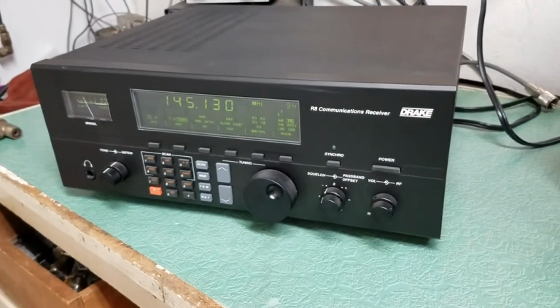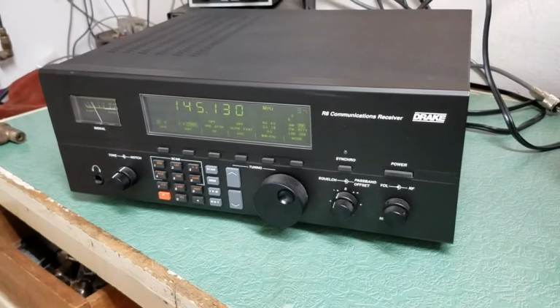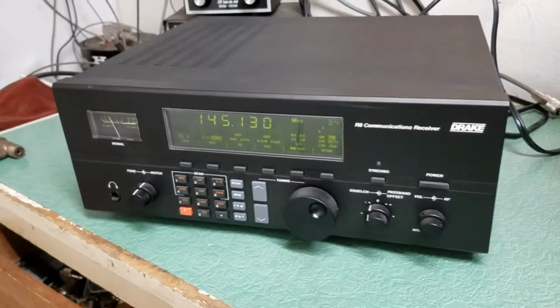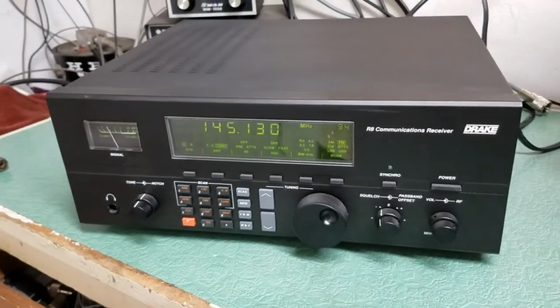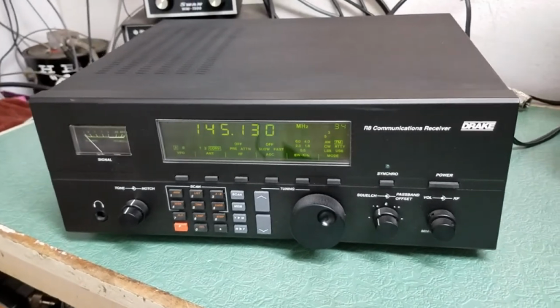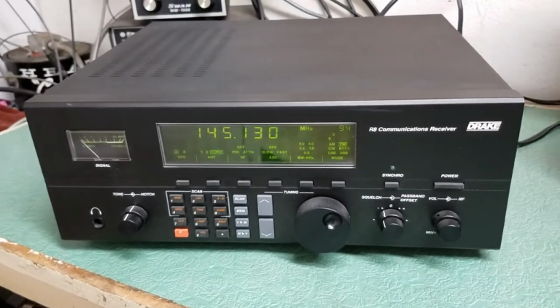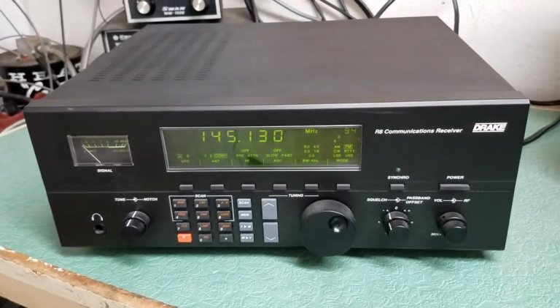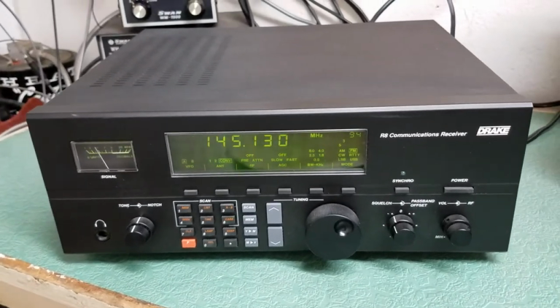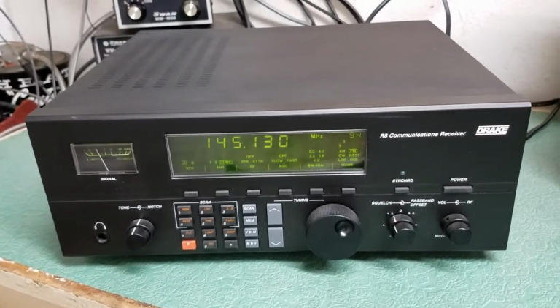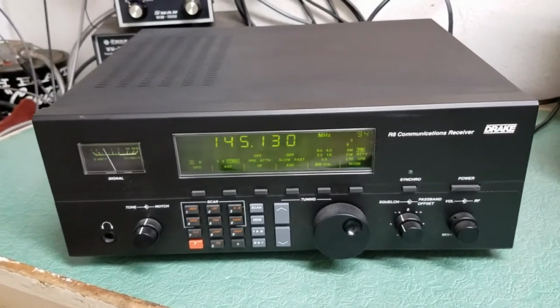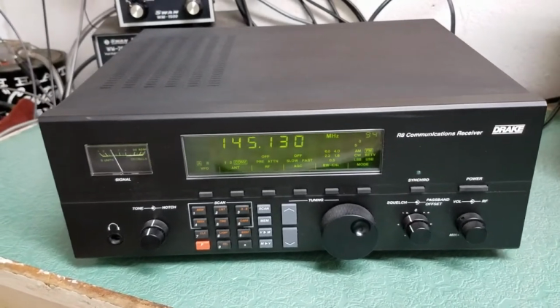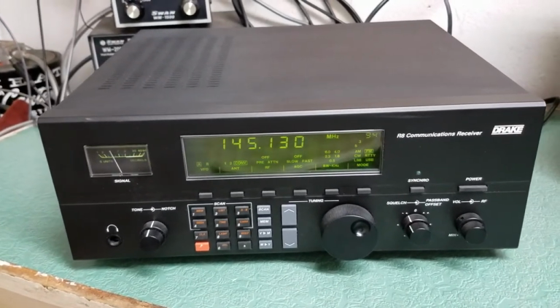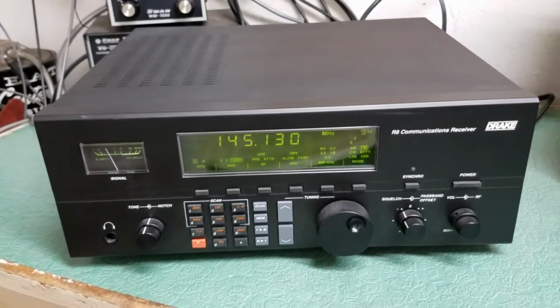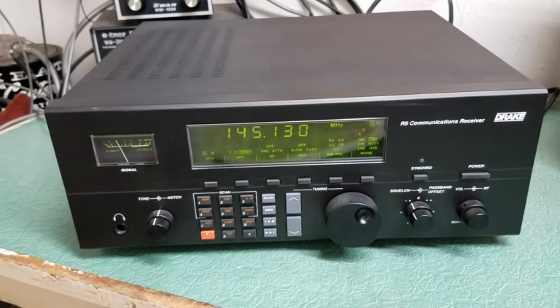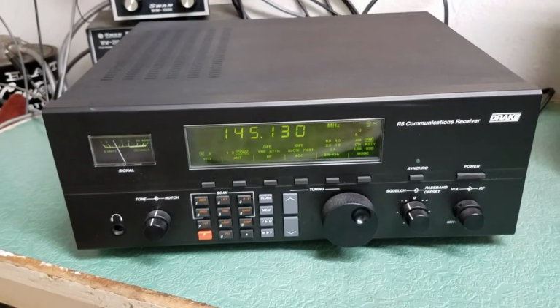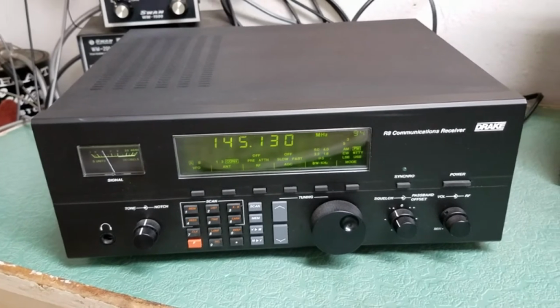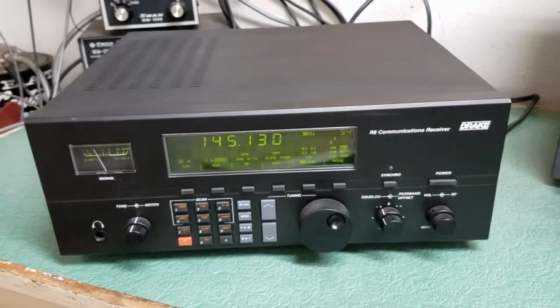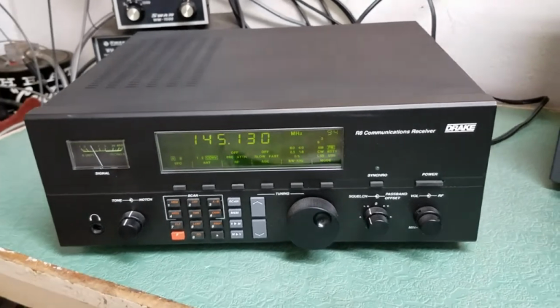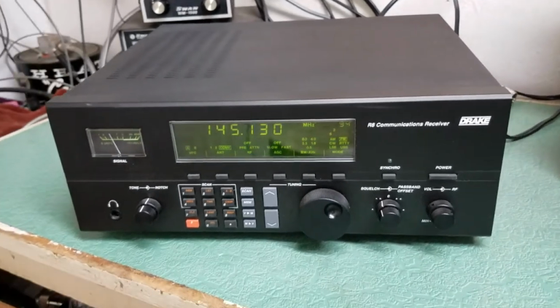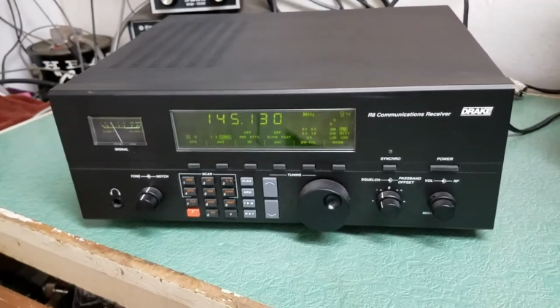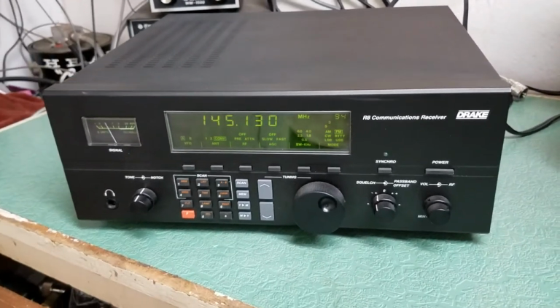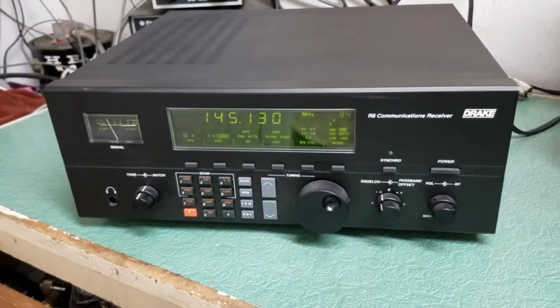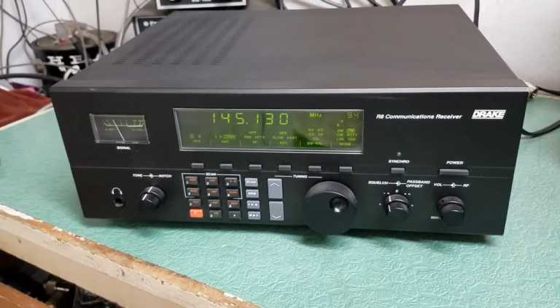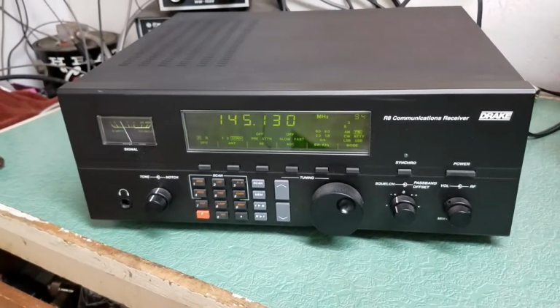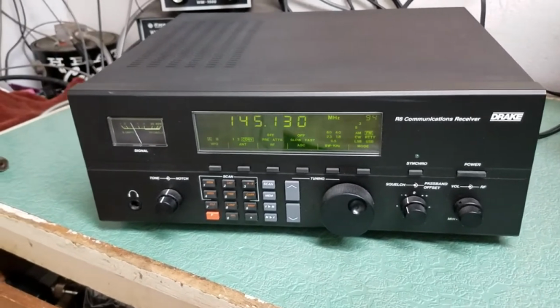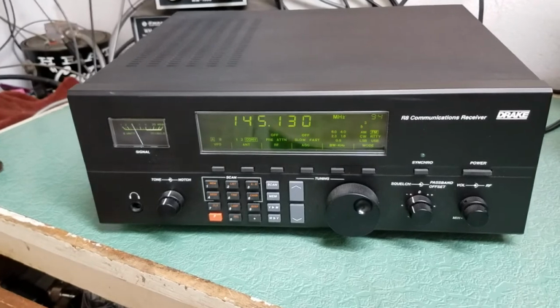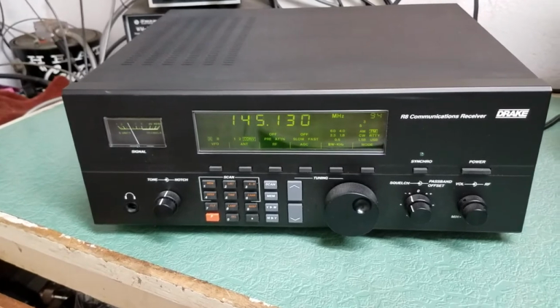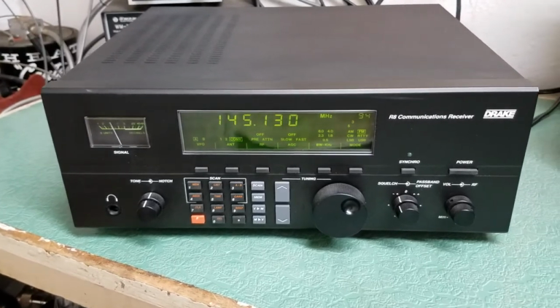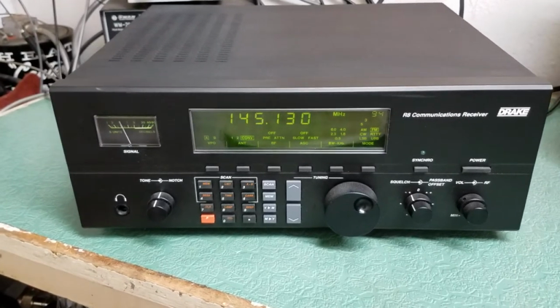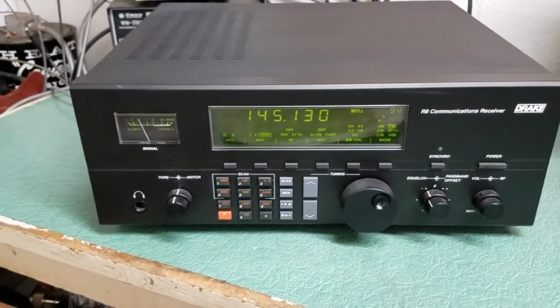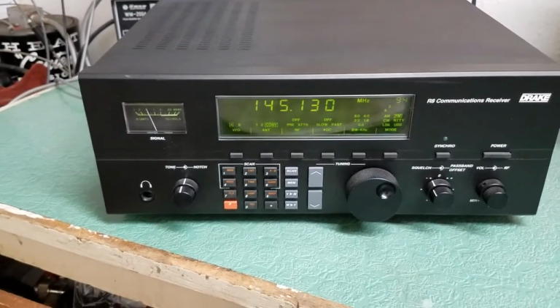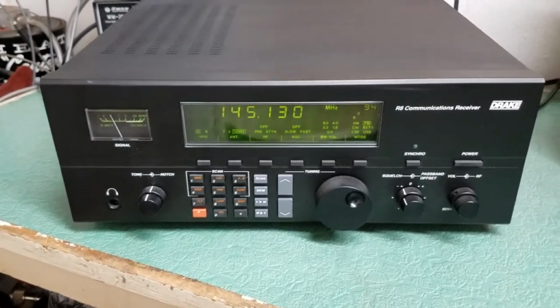This one is basically in mint condition. It was bought brand new in 1993, only used a few times, pulled out again in 1997, used a couple of times, then put back in the box — so it's been in the box for 20 years.